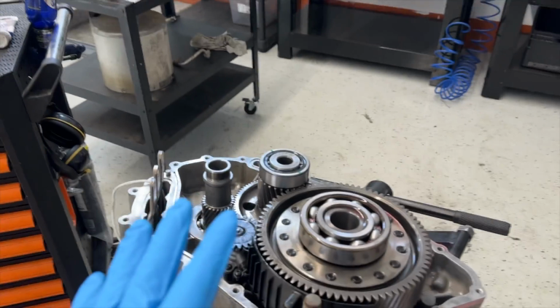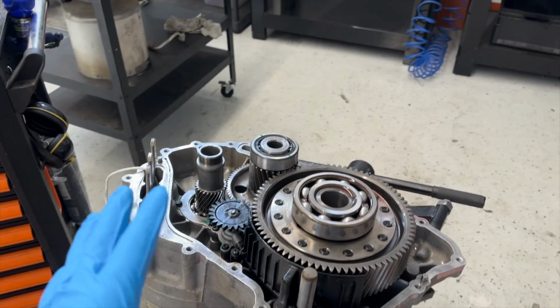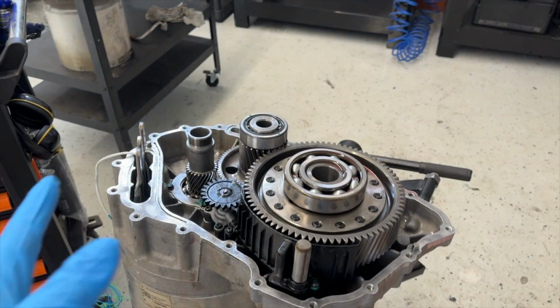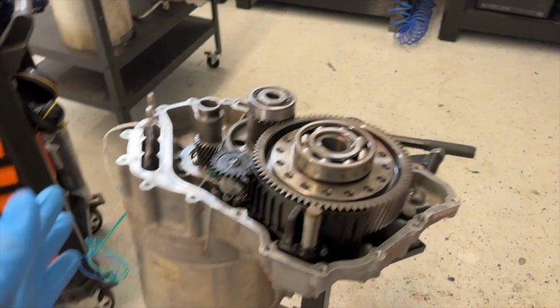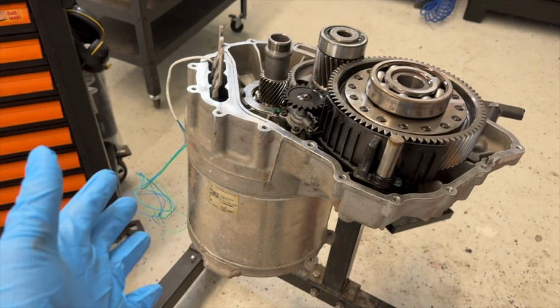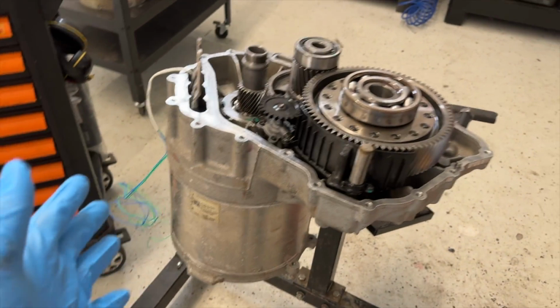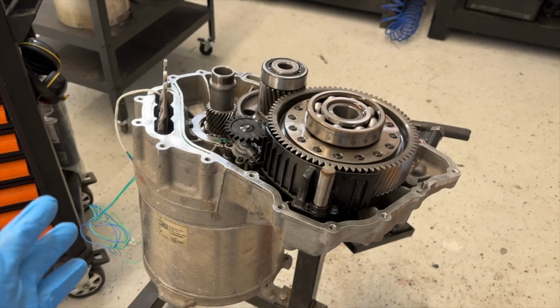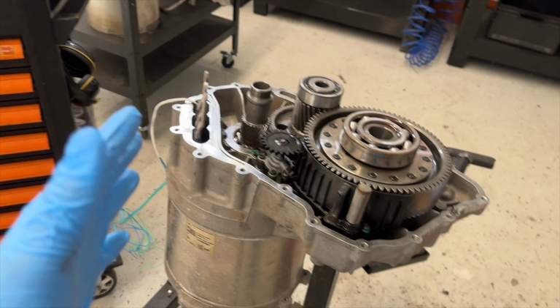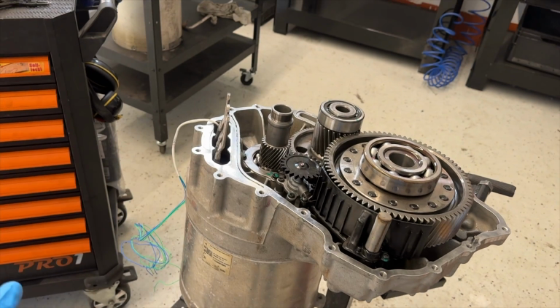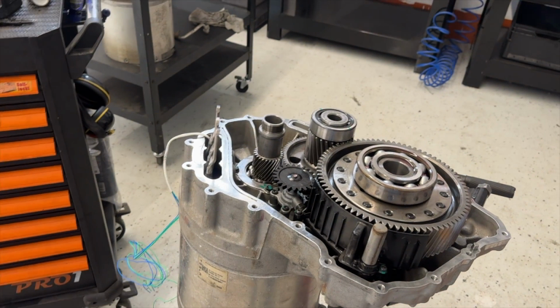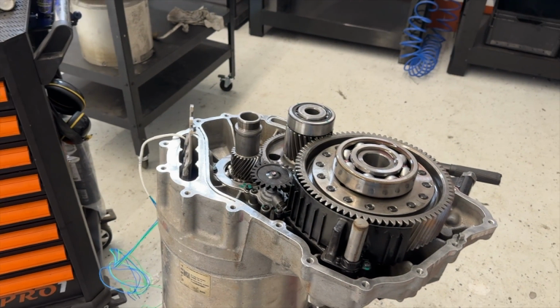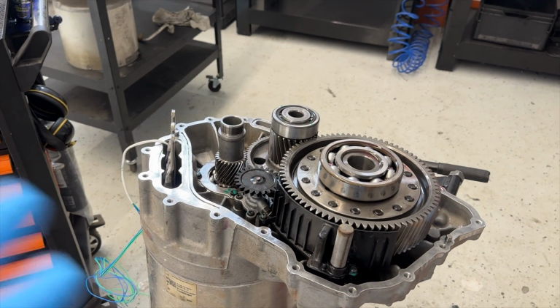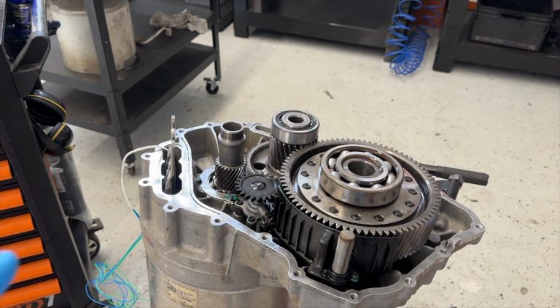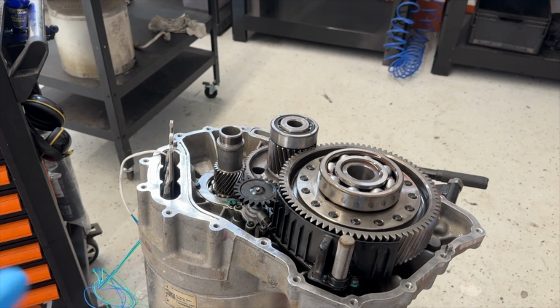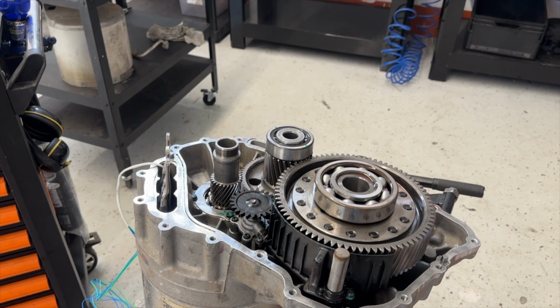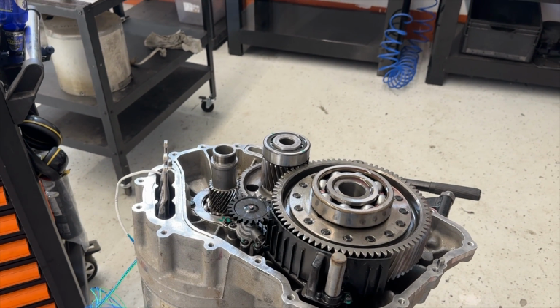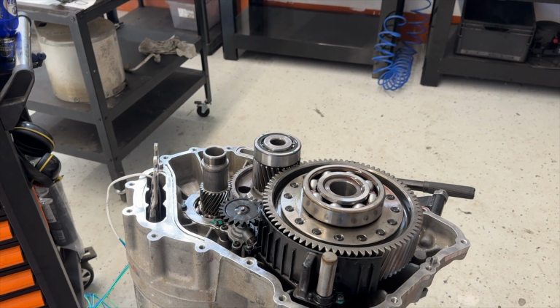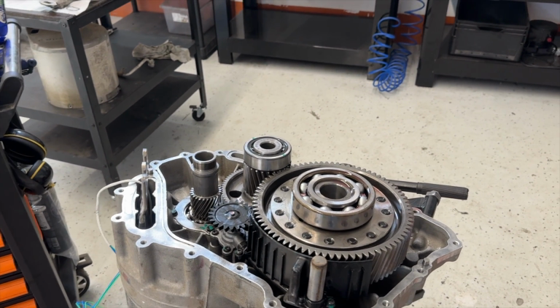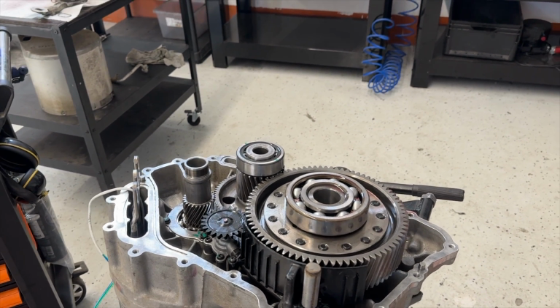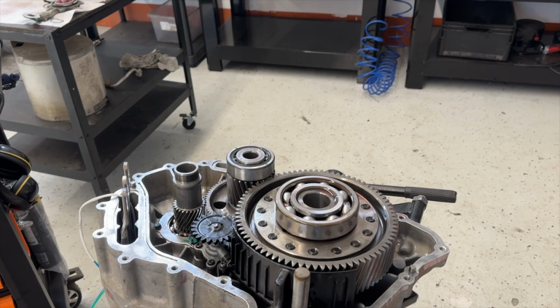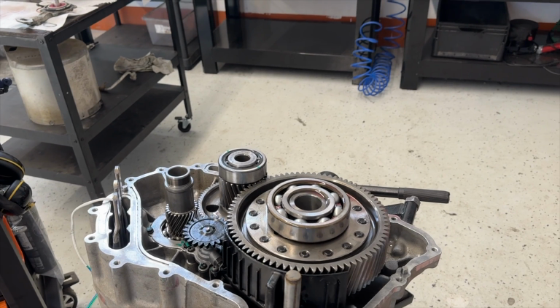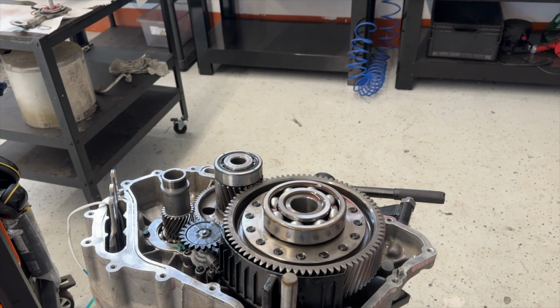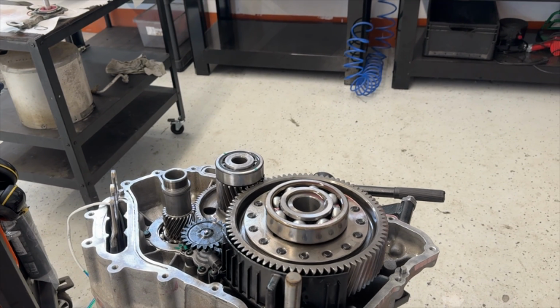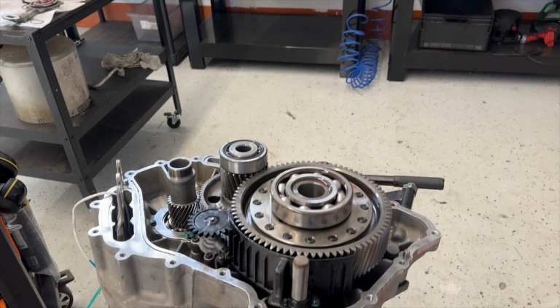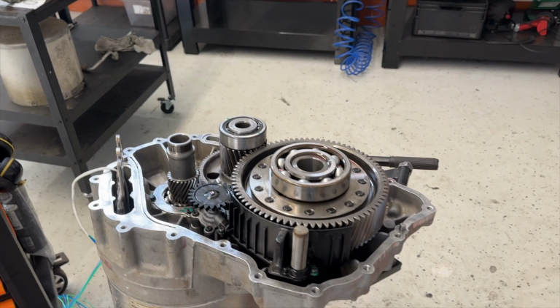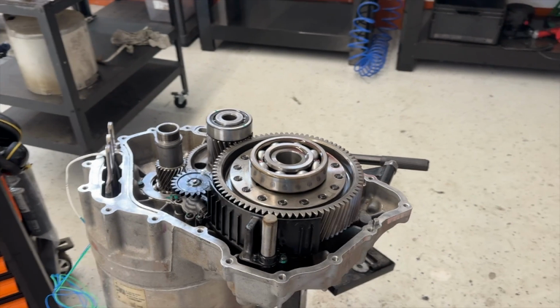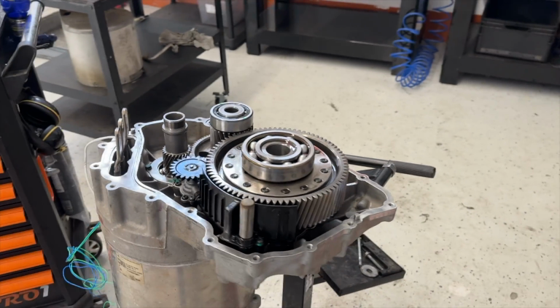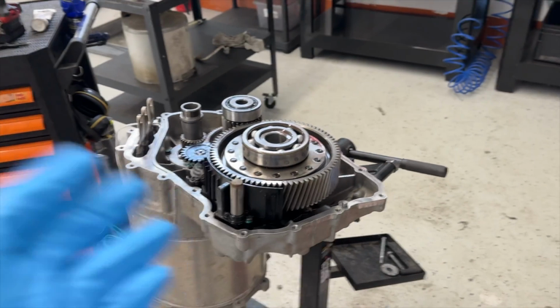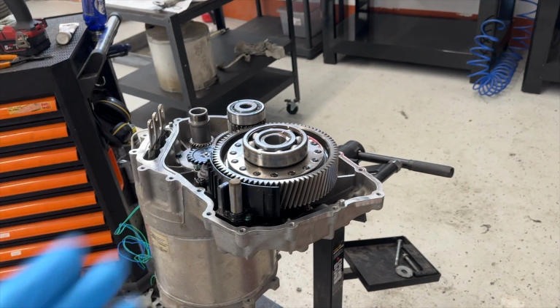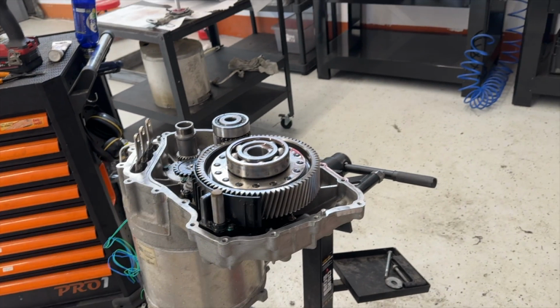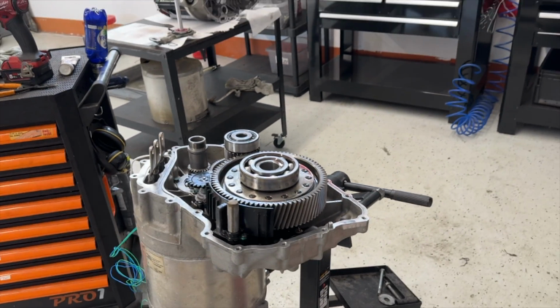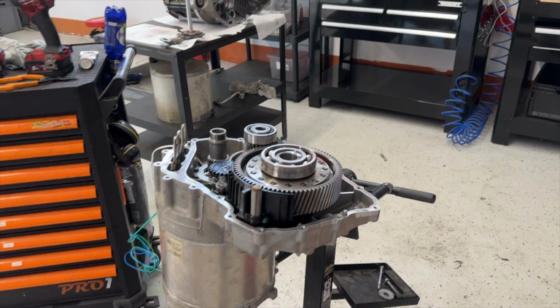Everybody who has ever tried to repair the large drive unit — it looks easy, but it's more complex than battery pack repair. Battery pack repair is at least five times easier to do than the large drive unit.